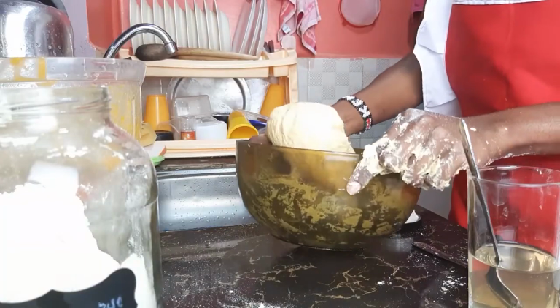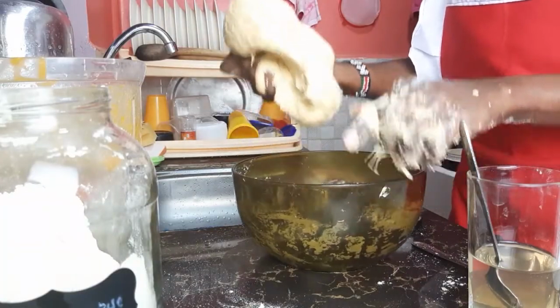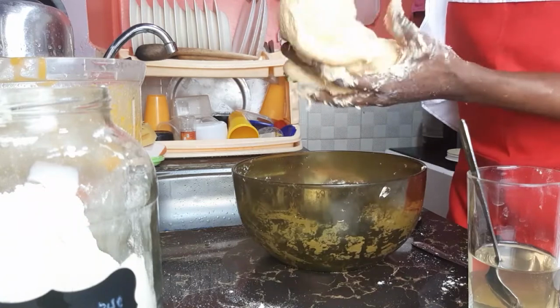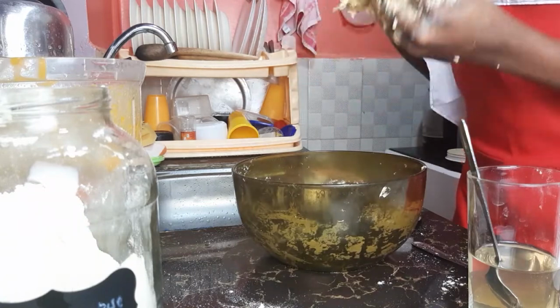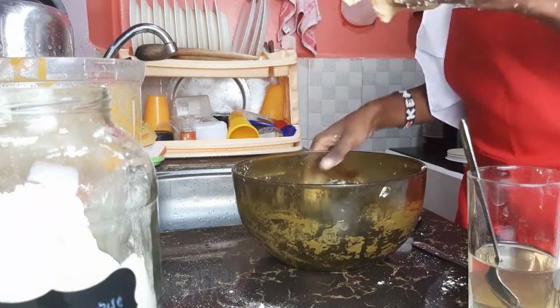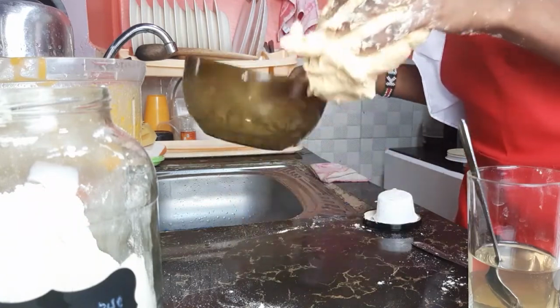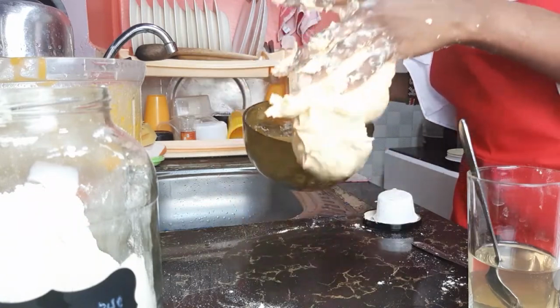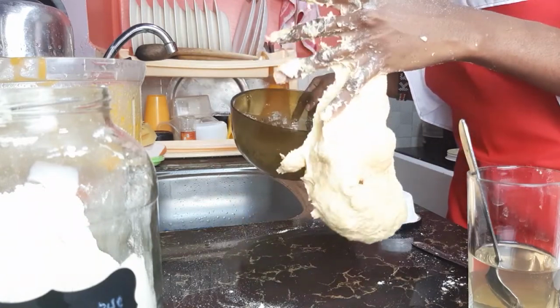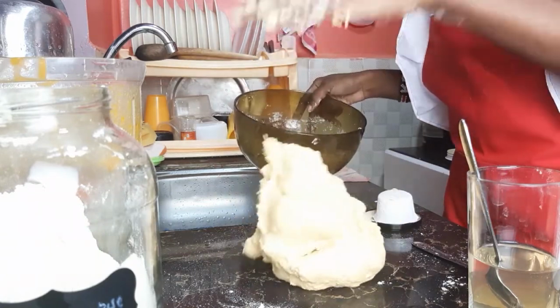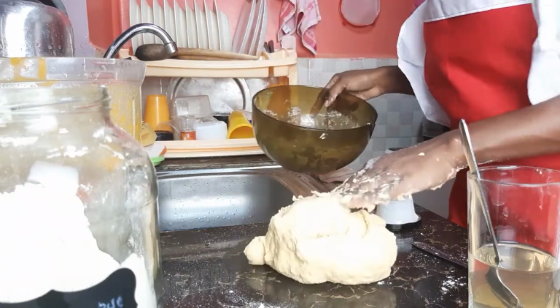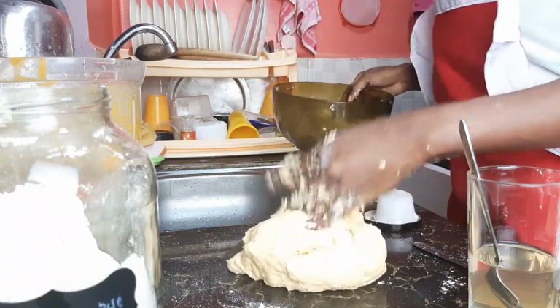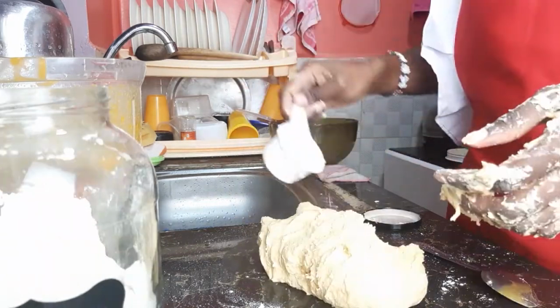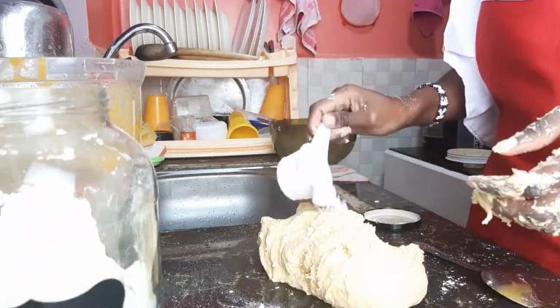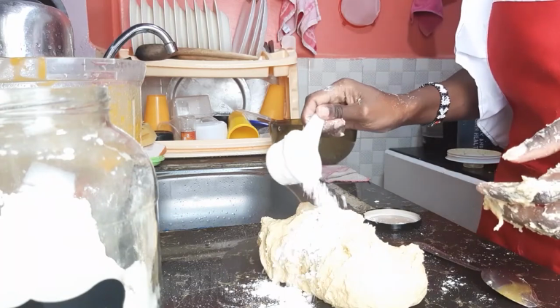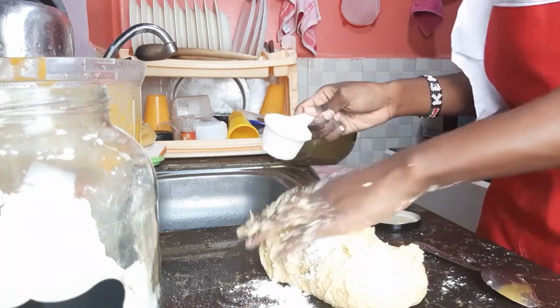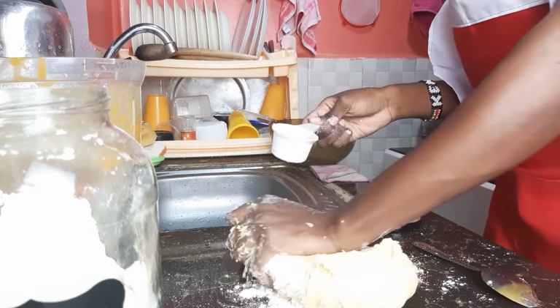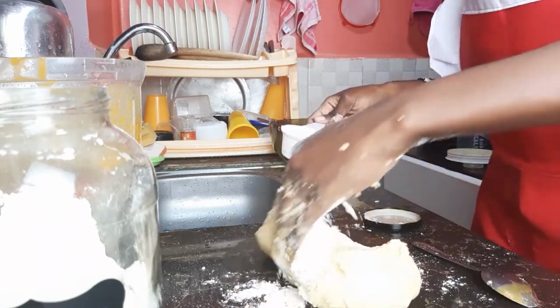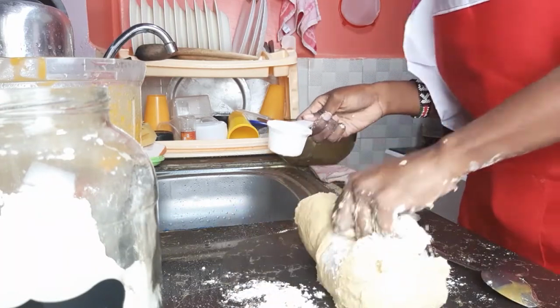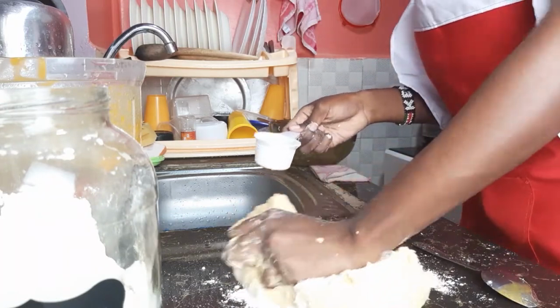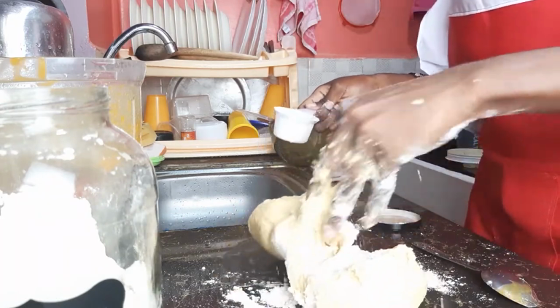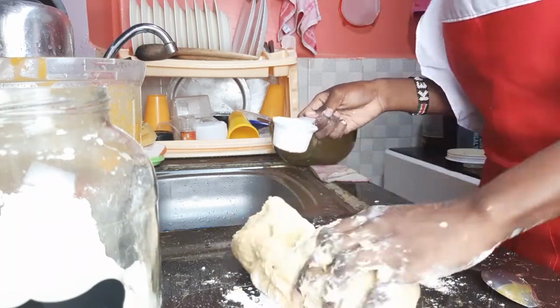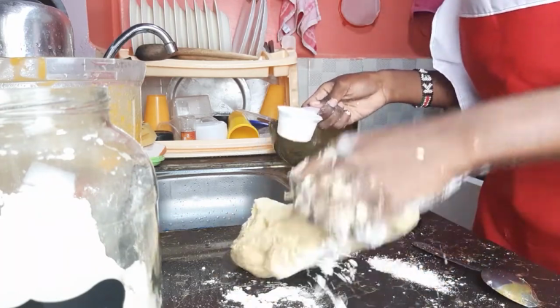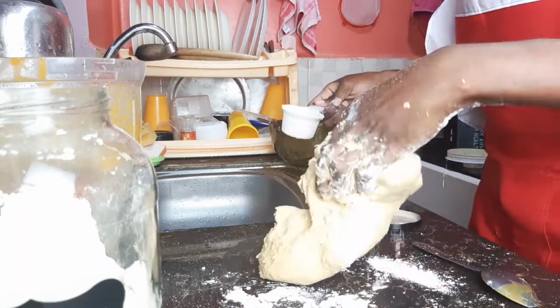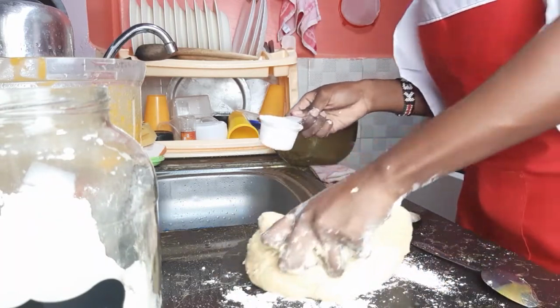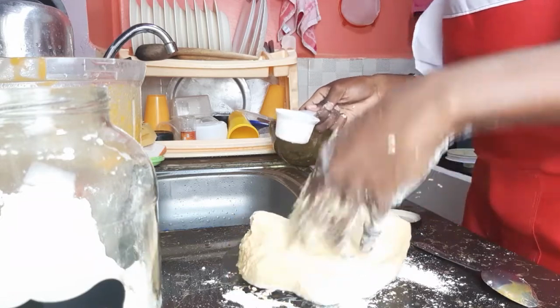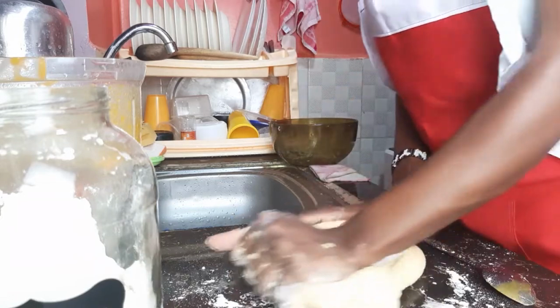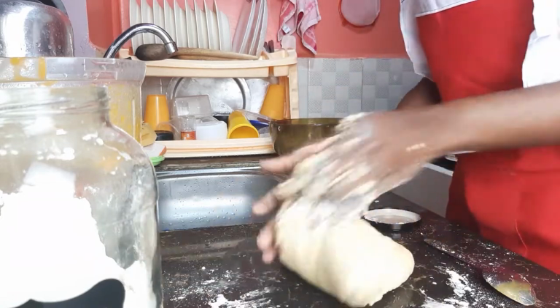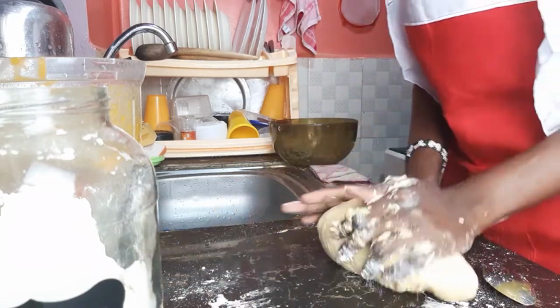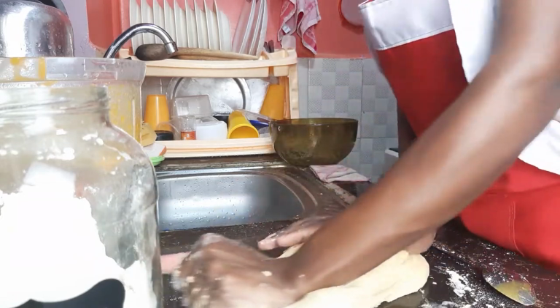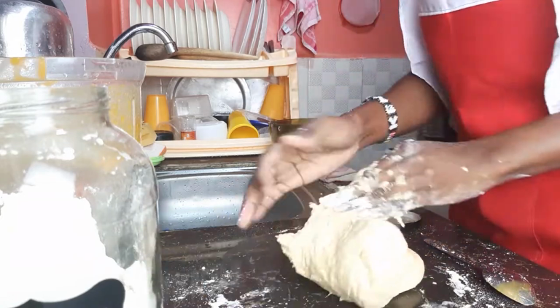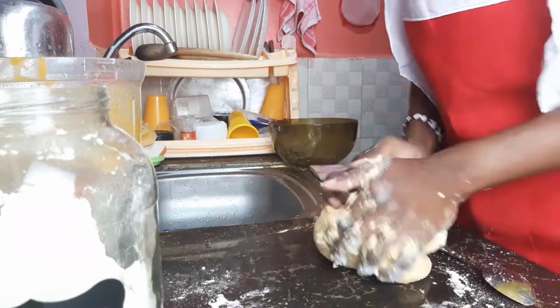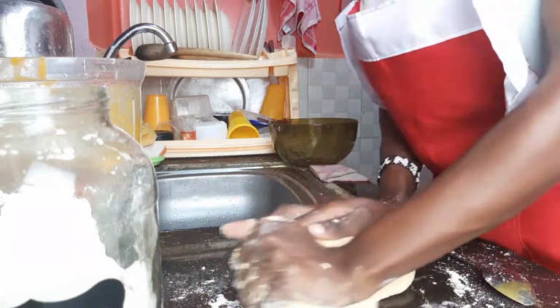When everything is mixed up well, put it on a surface and knead it for about 10 minutes, until it gets soft. The secret to soft chapattis is the kneading. Also, the use of warm water makes a difference.